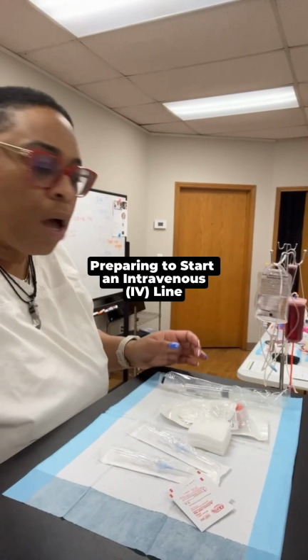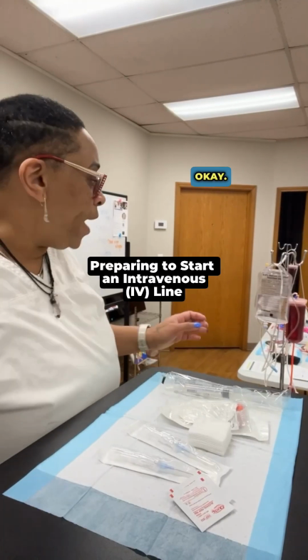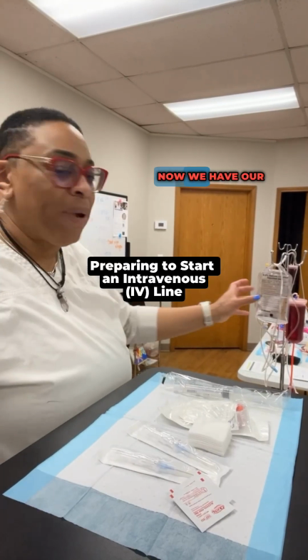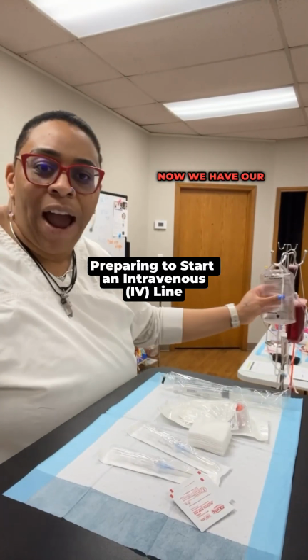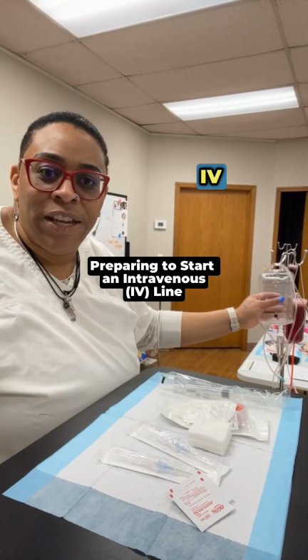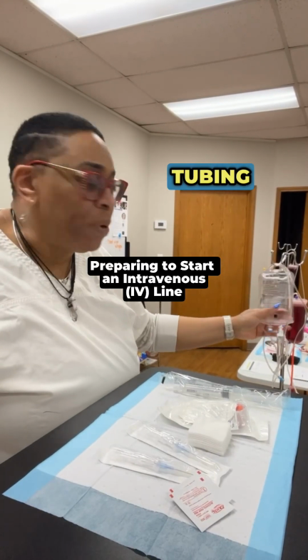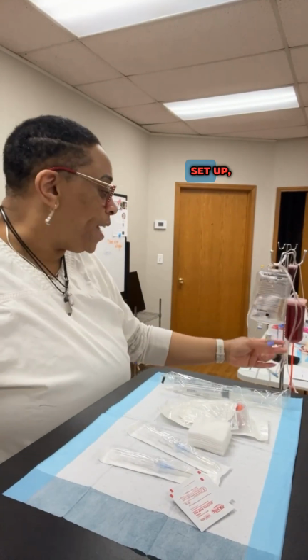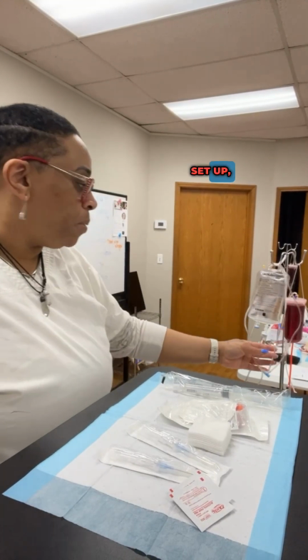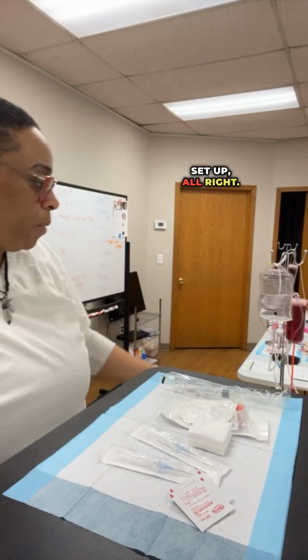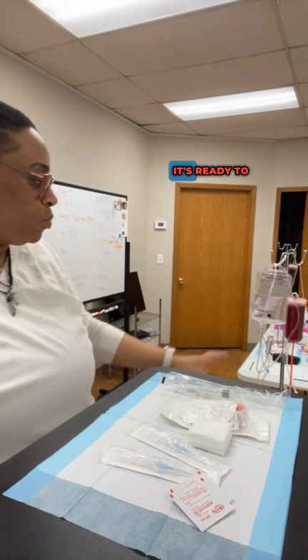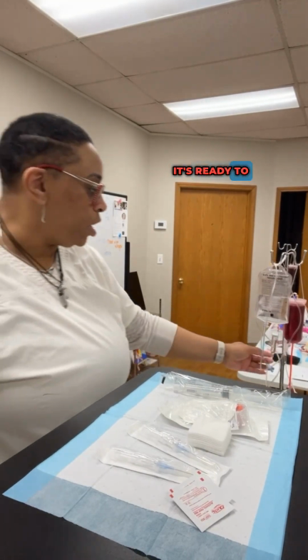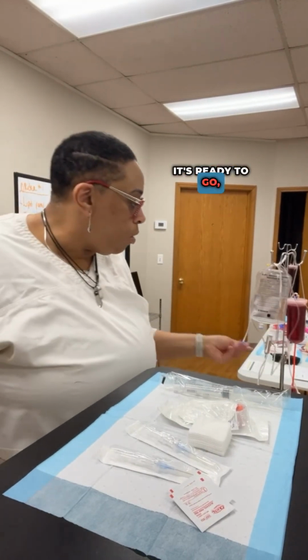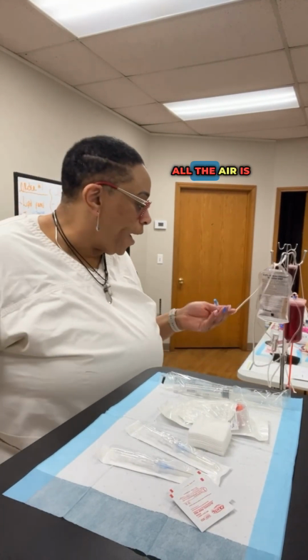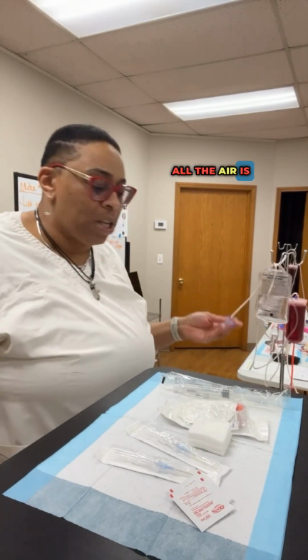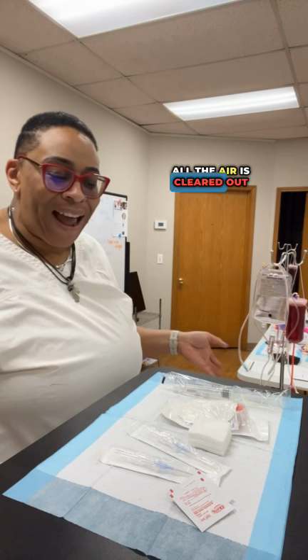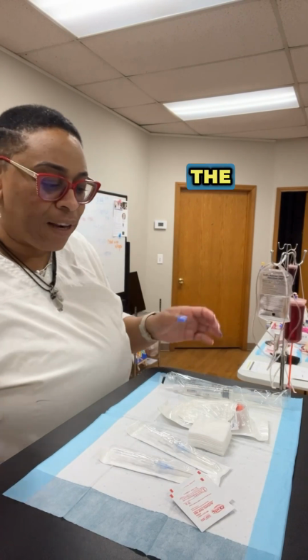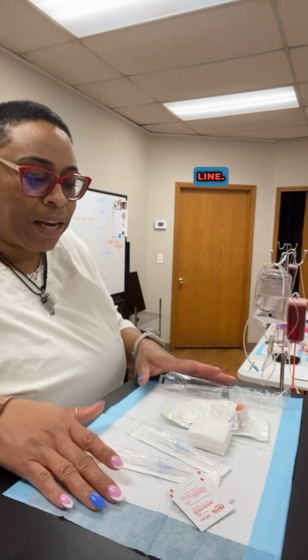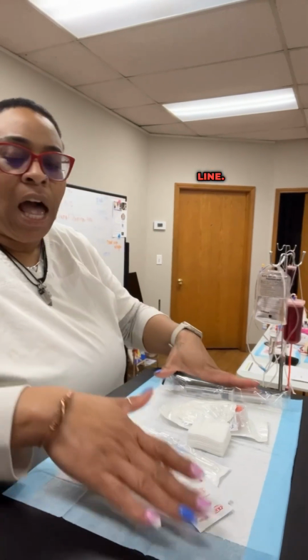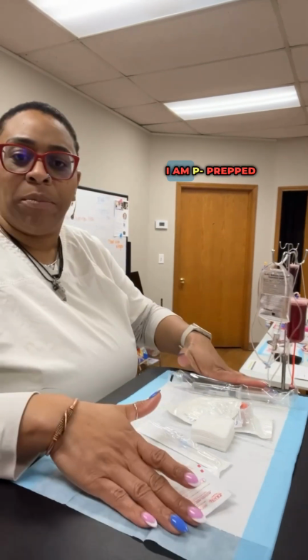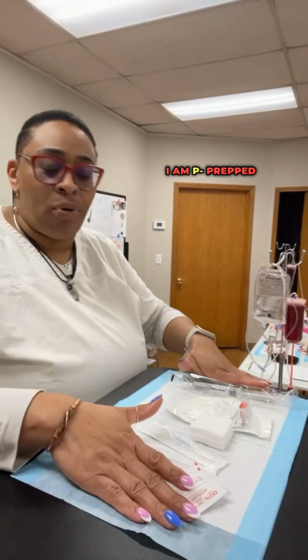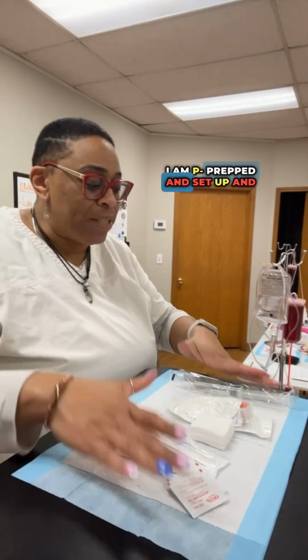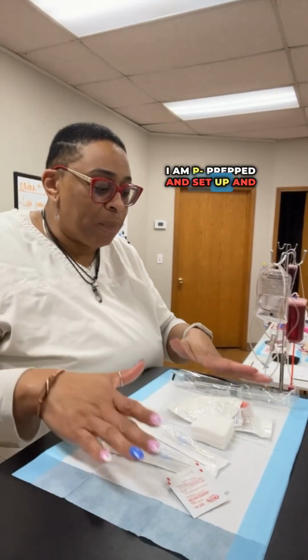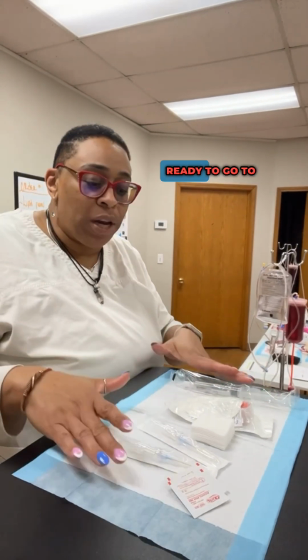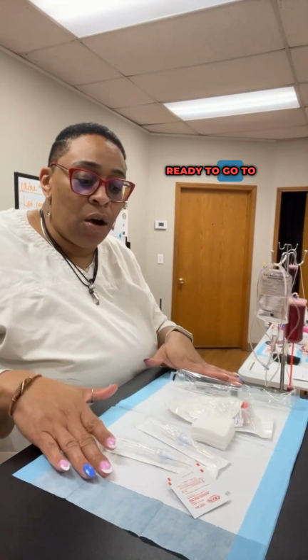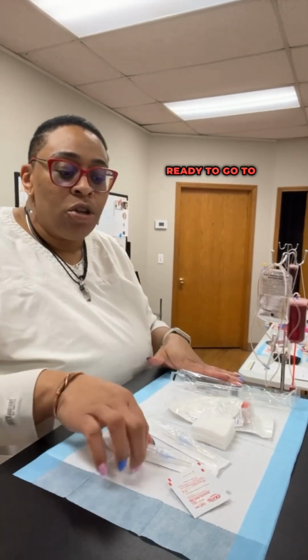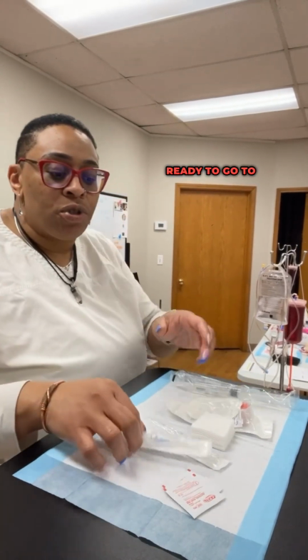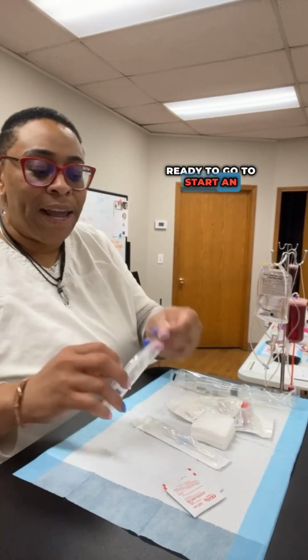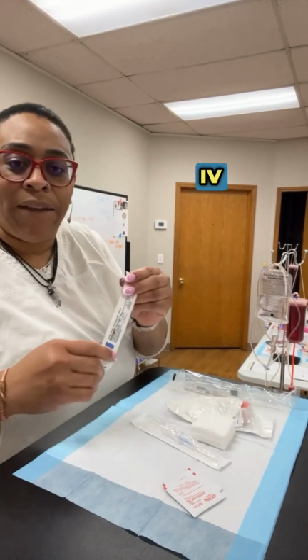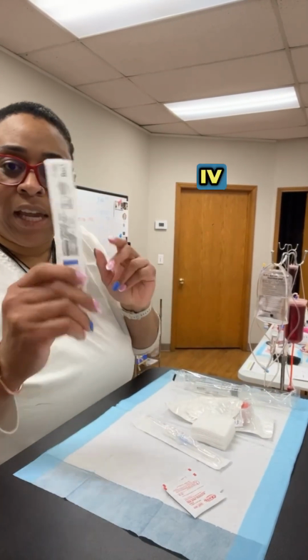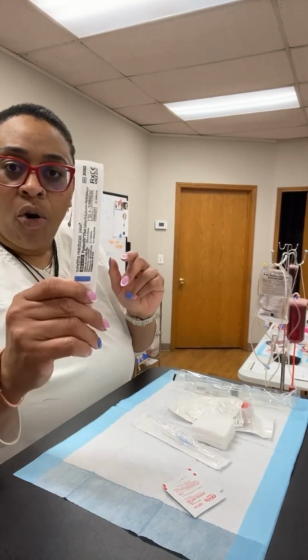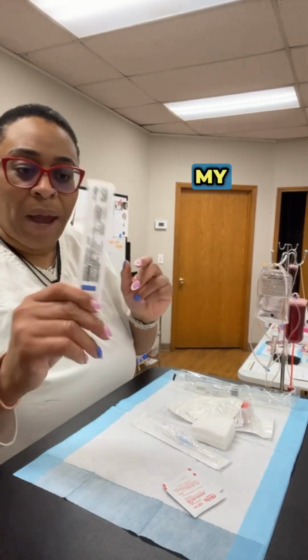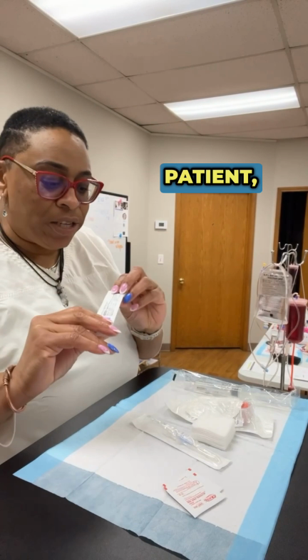Now we have our IV tubing set up. It's ready to go. All the air is cleared out of the line. I am prepped and set up and ready to go to start an IV on my patient.